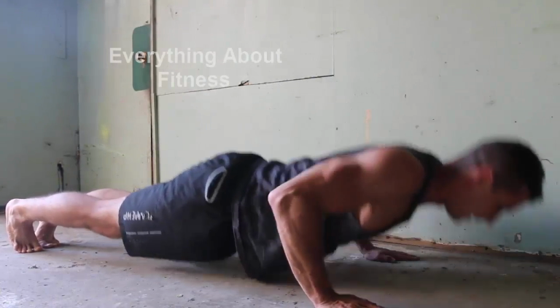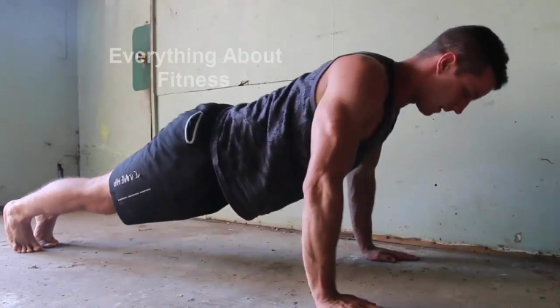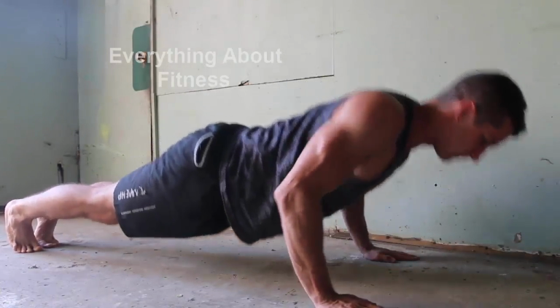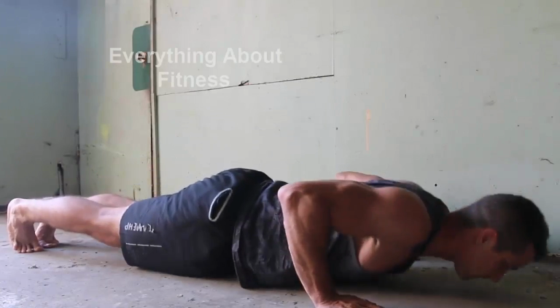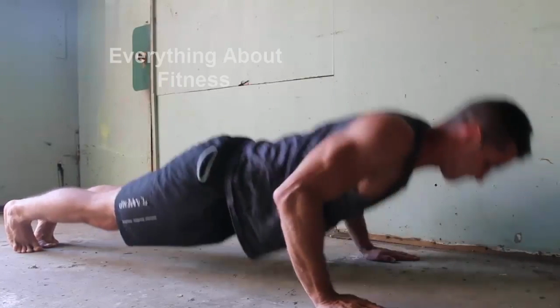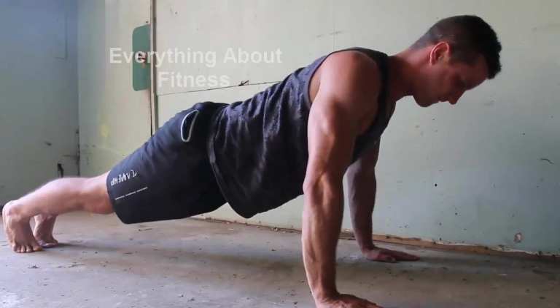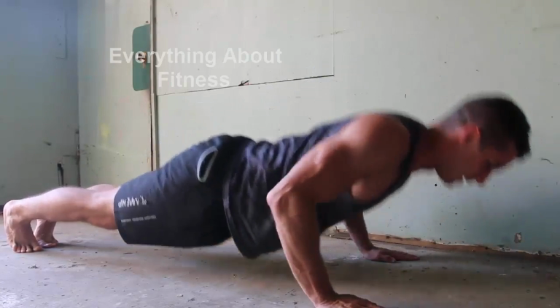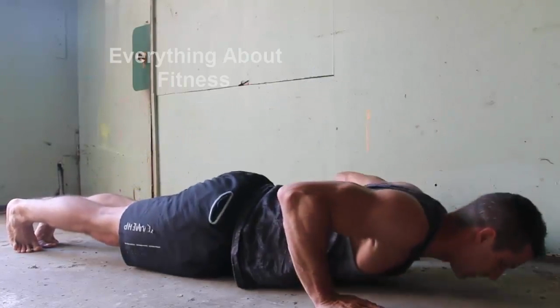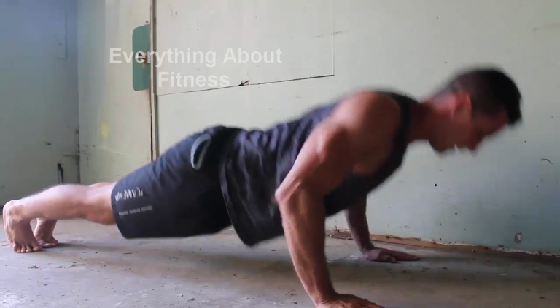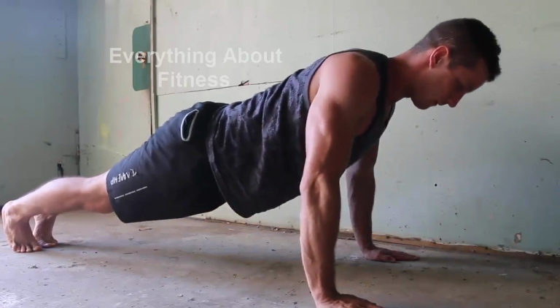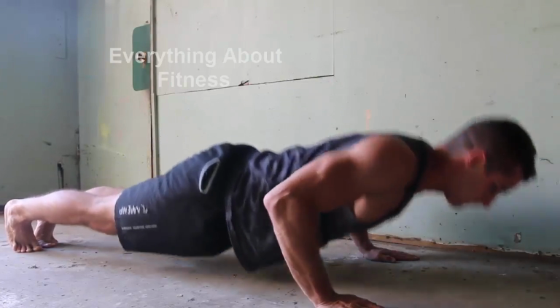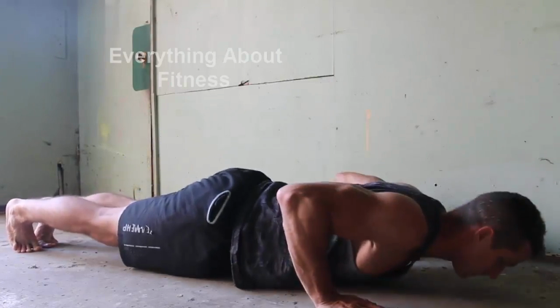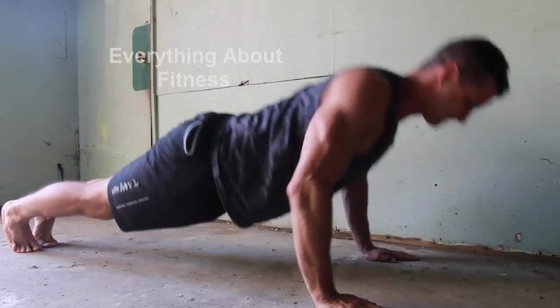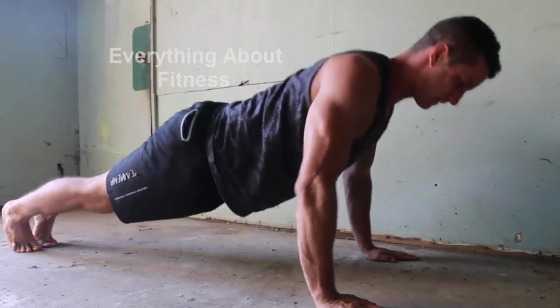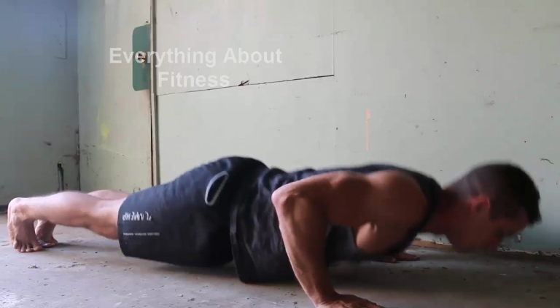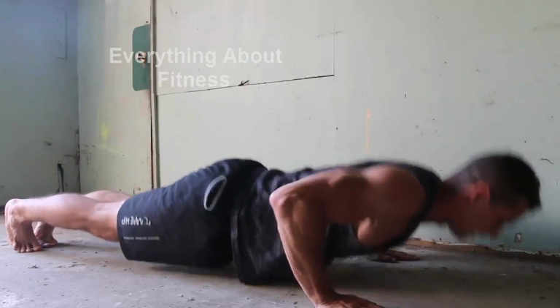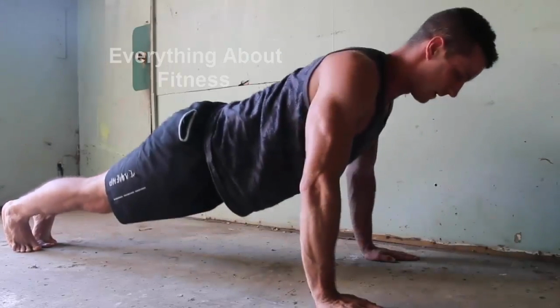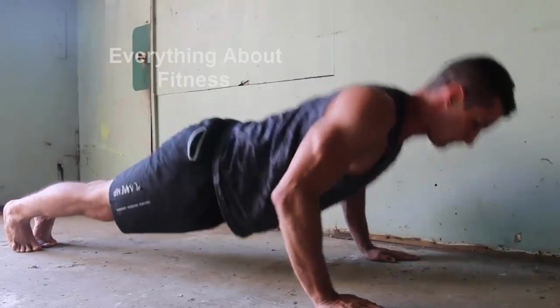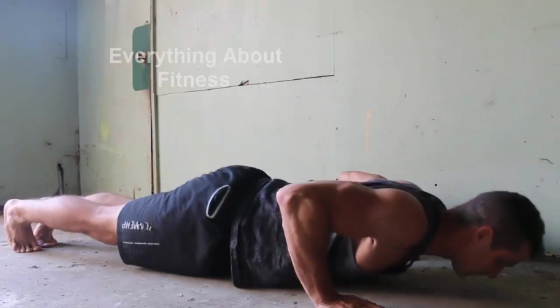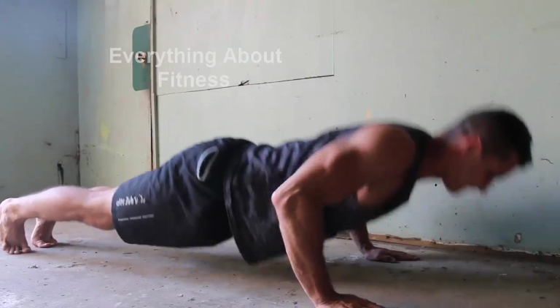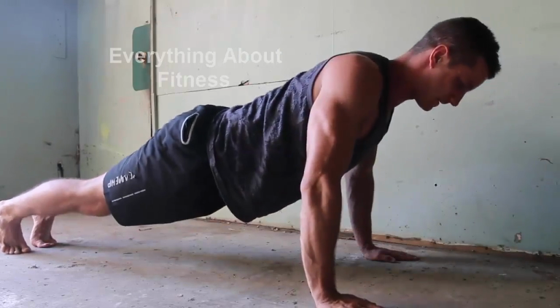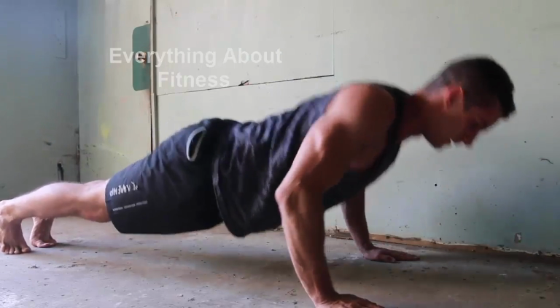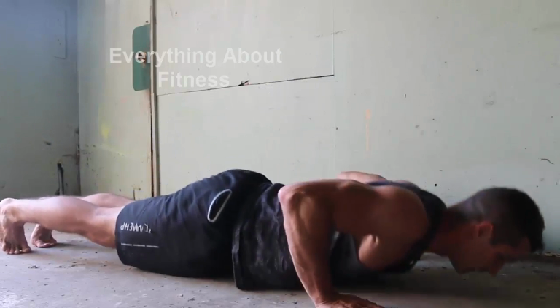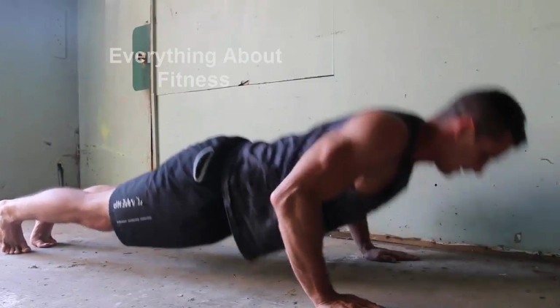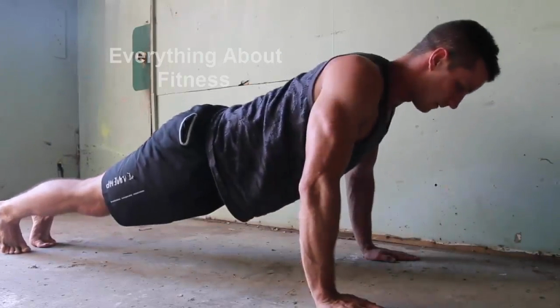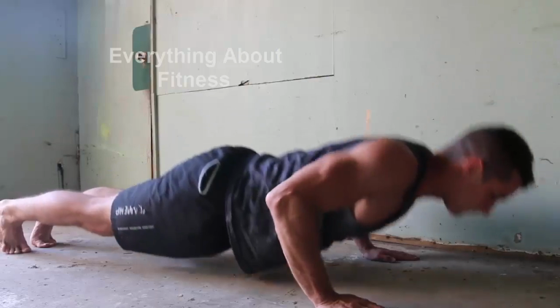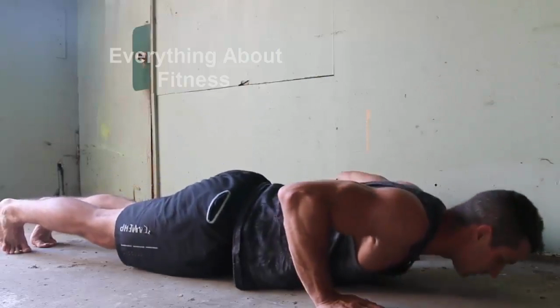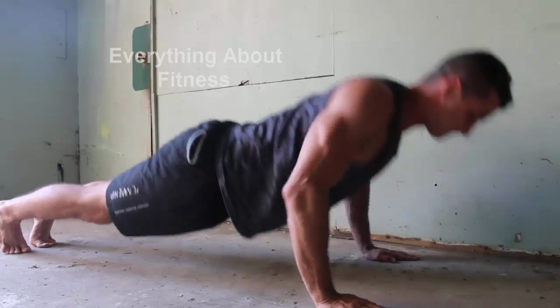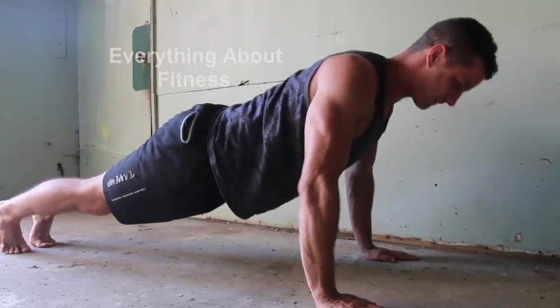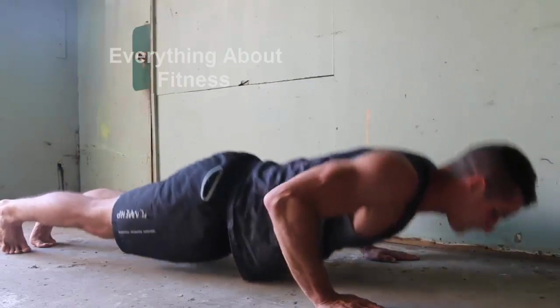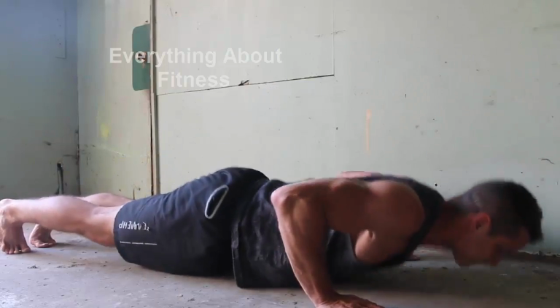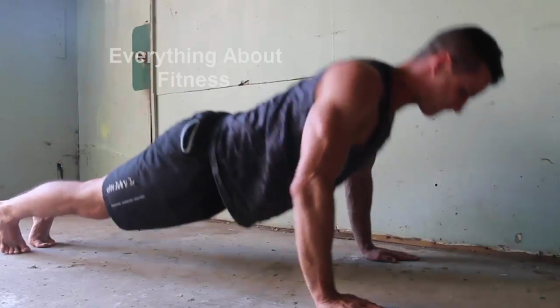Usually I'll do about 3 to 5 sets of 20 to 30 reps. Something to keep in mind is that push-ups target the serratus, which is going to help you with better breathing, bracing, and shoulder mobility — which will overall improve your lifts greatly. So add push-ups into your routine and you'll see some results.